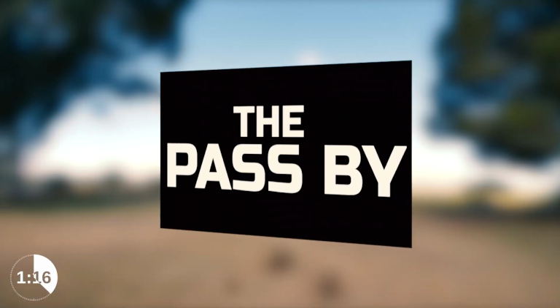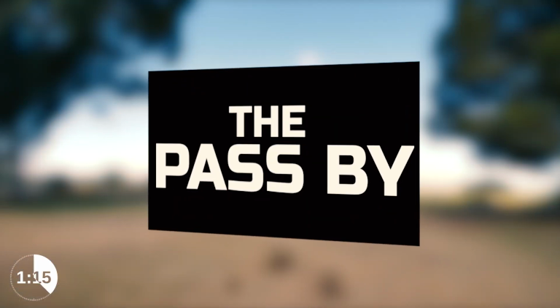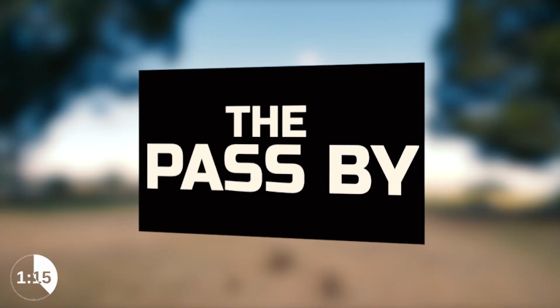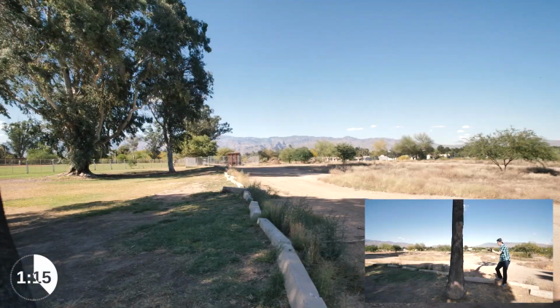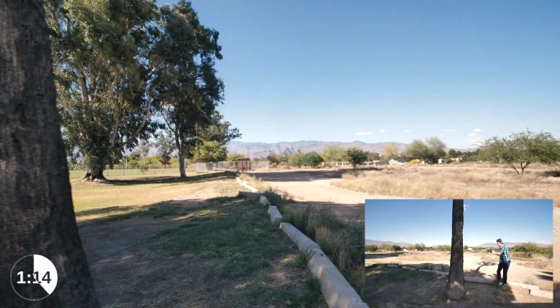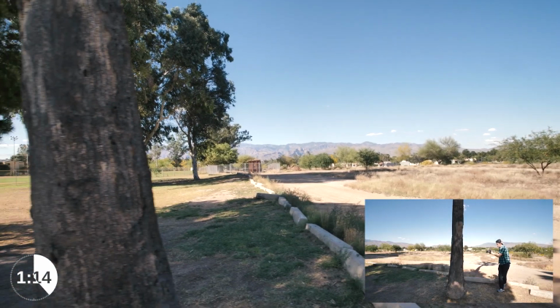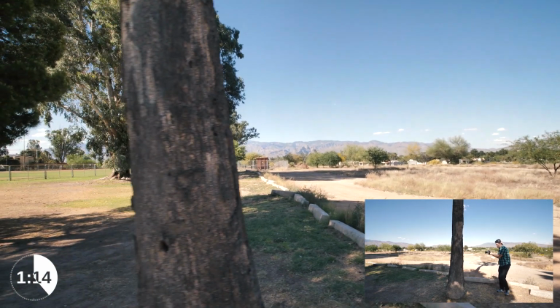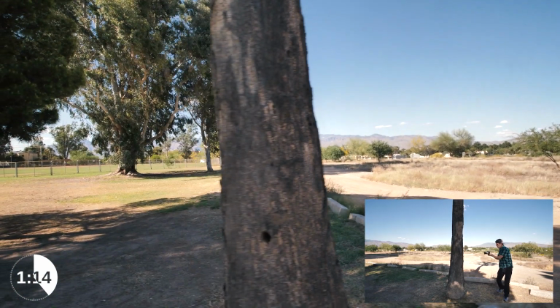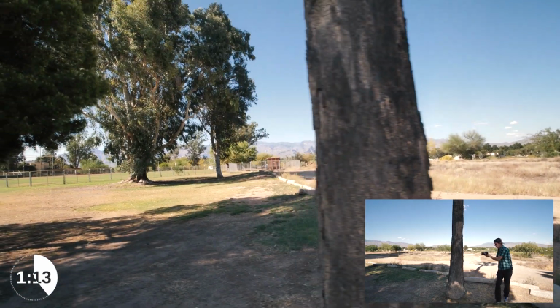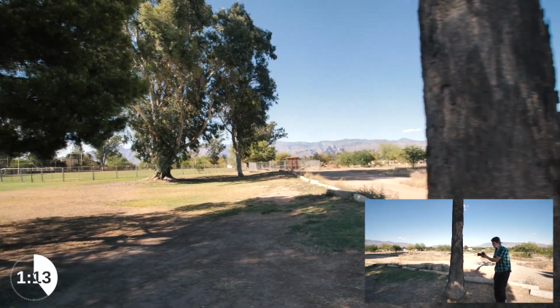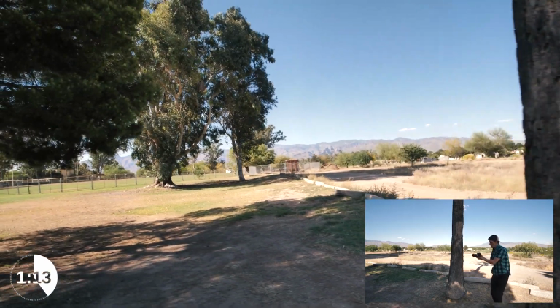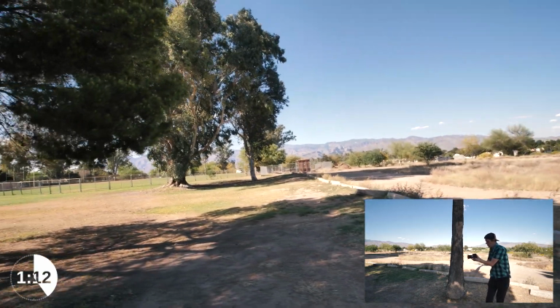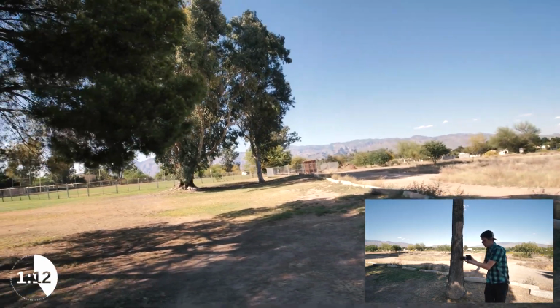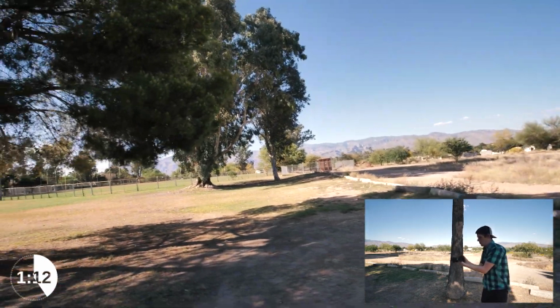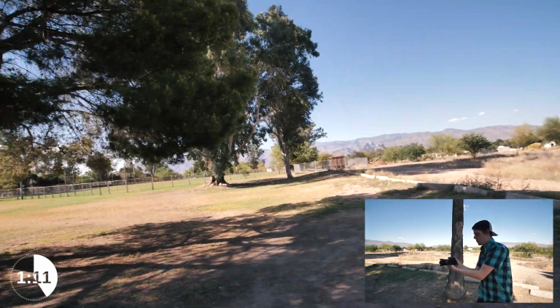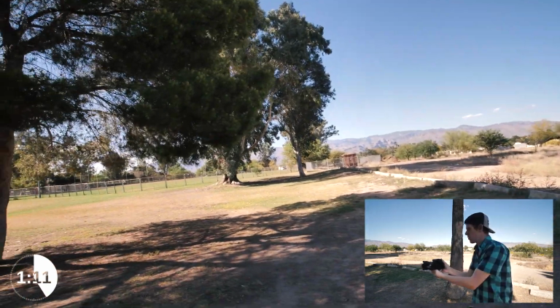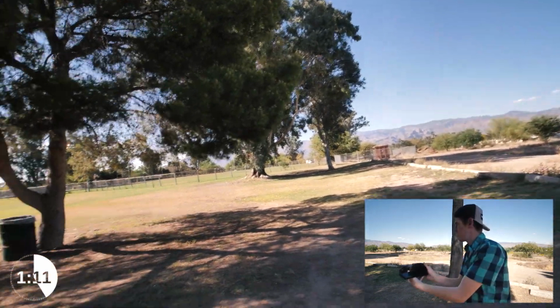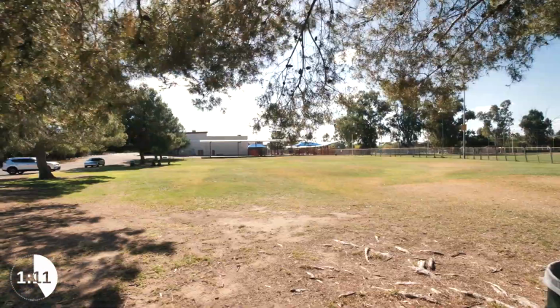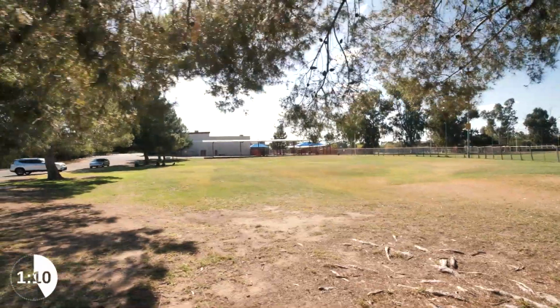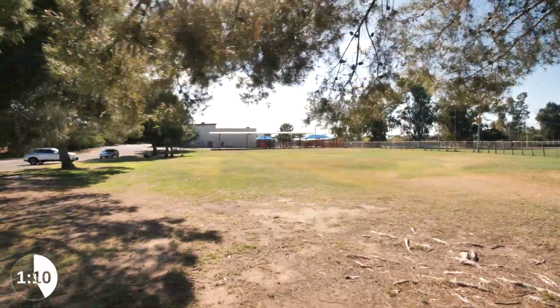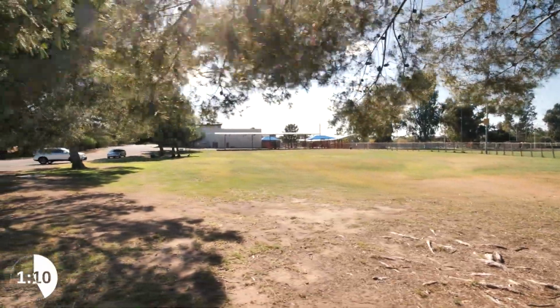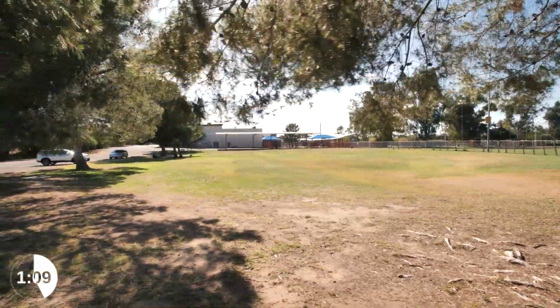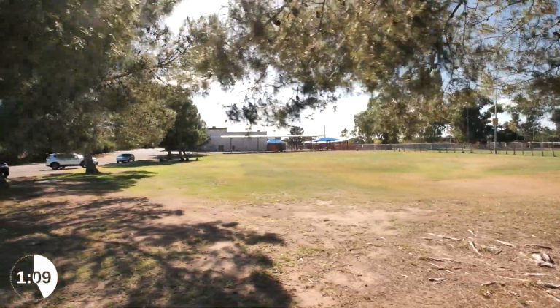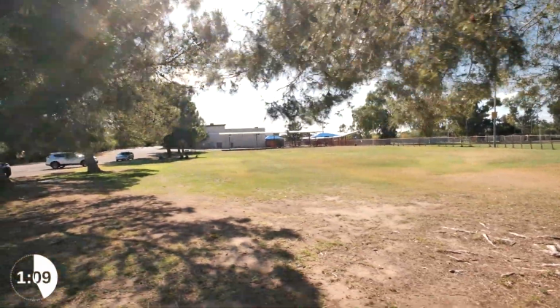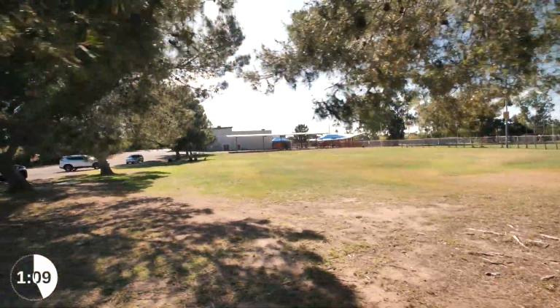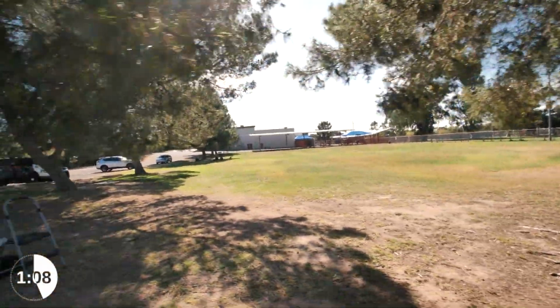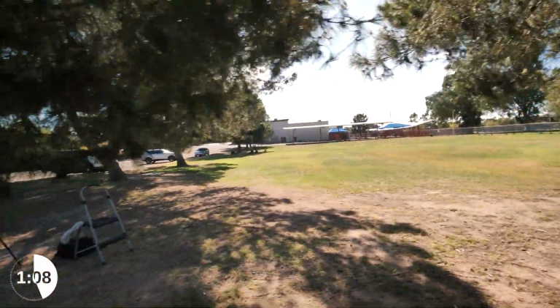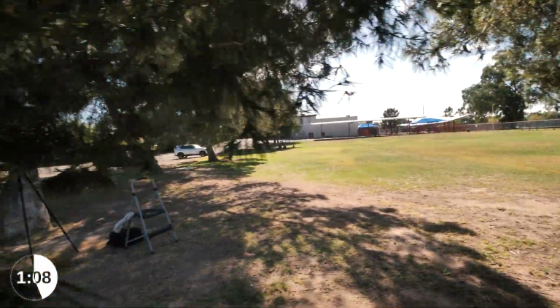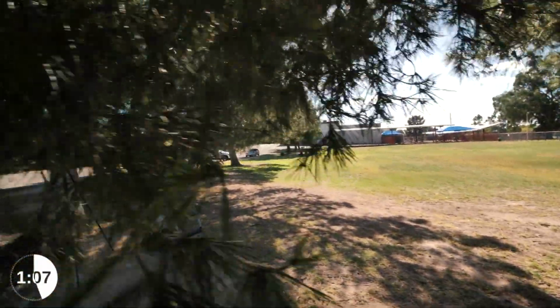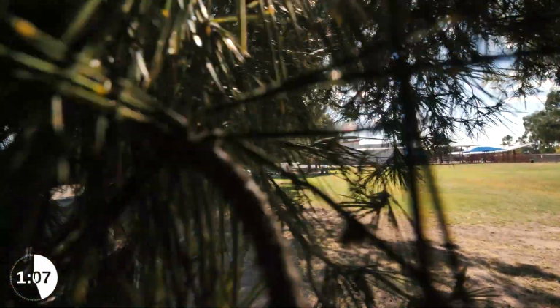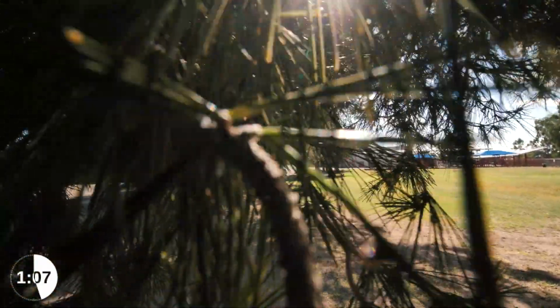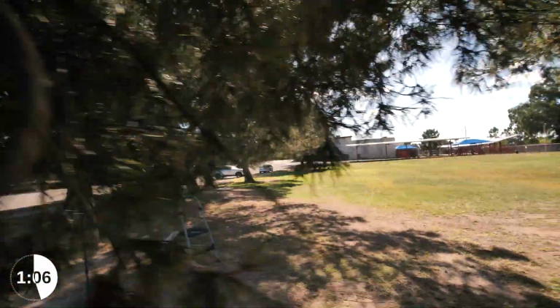The pass by. Find a tree or other object that you can pass by for your first clip. Then on your second clip, move the camera in the same direction at close to the same speed.